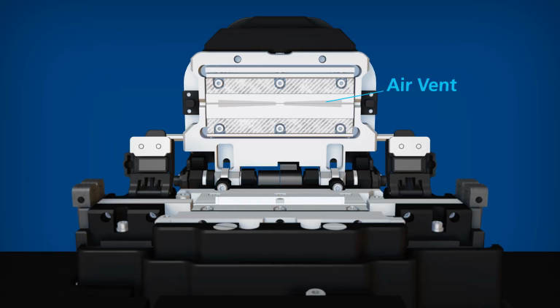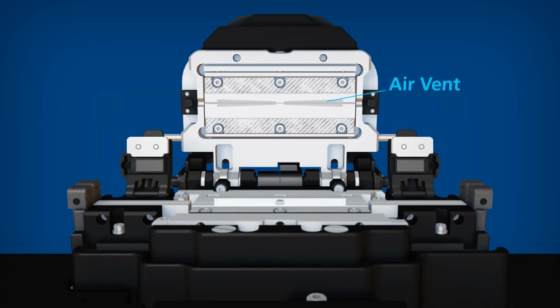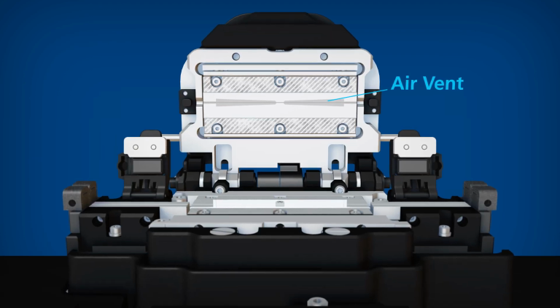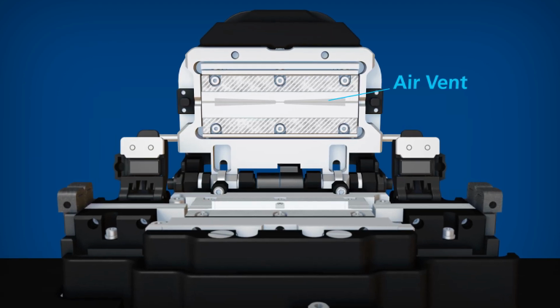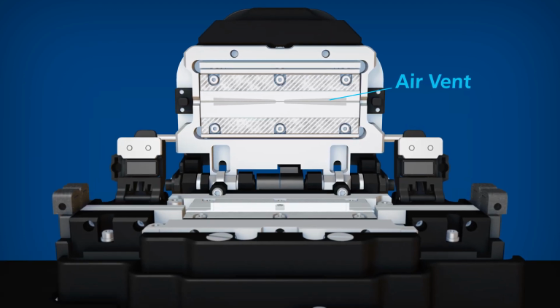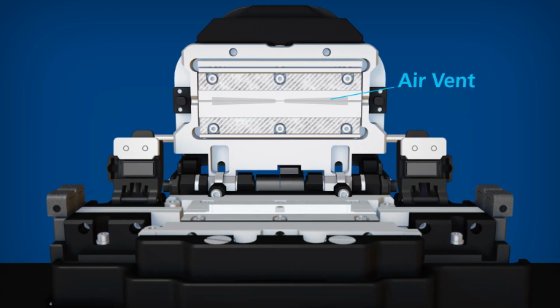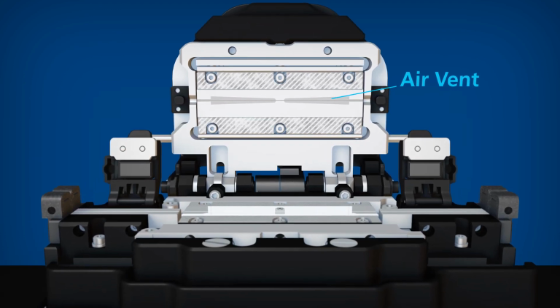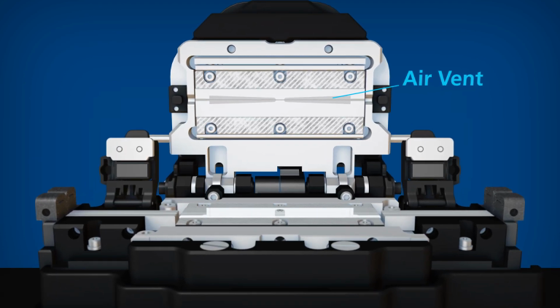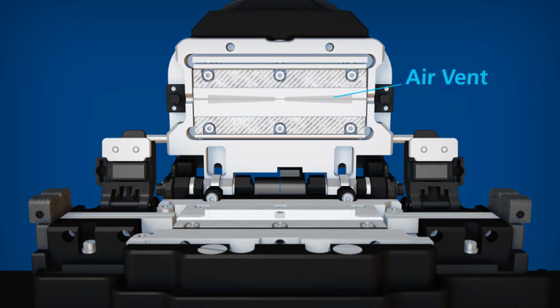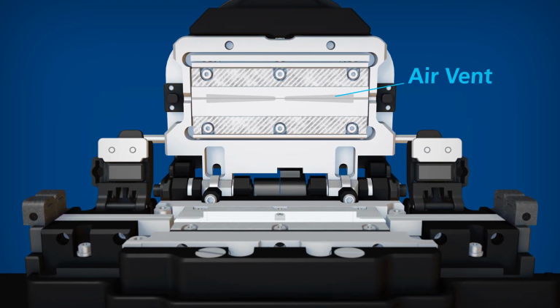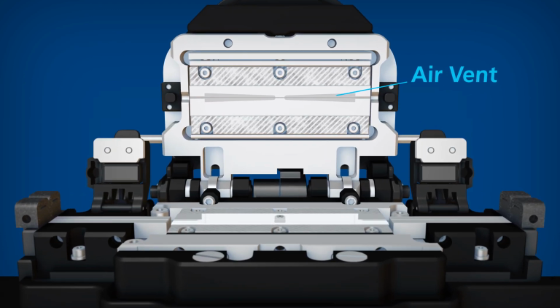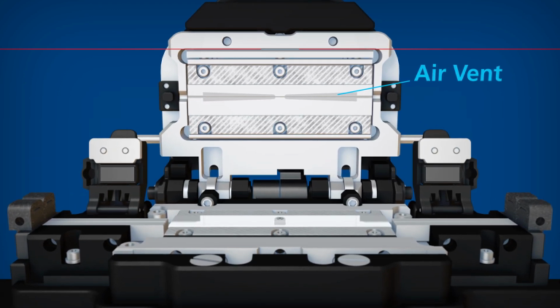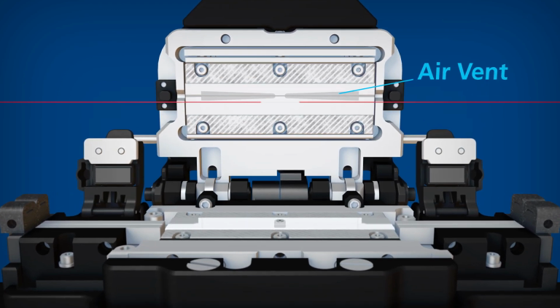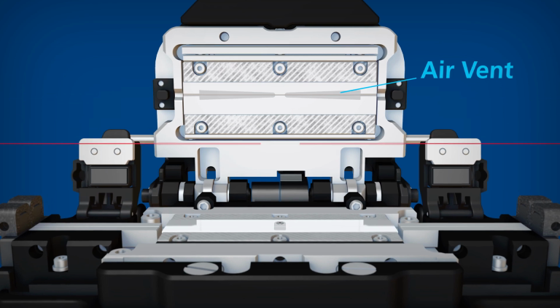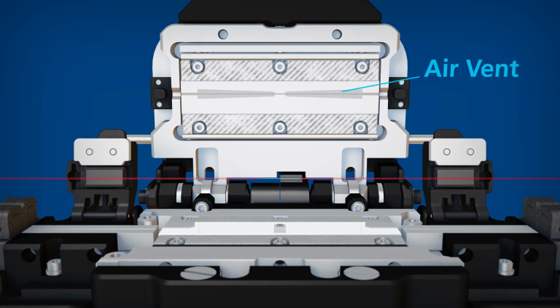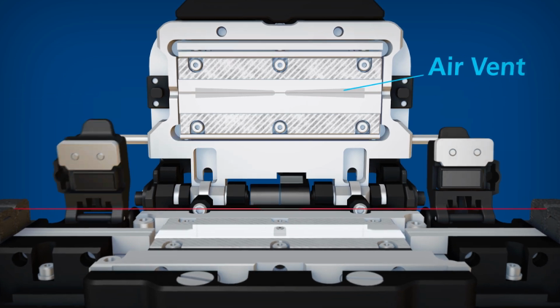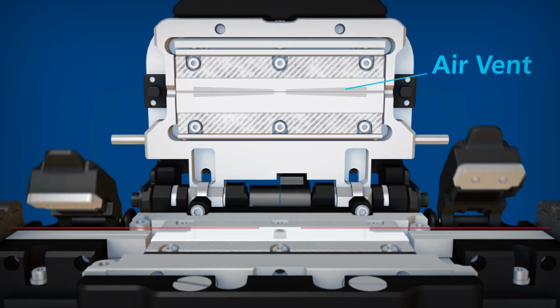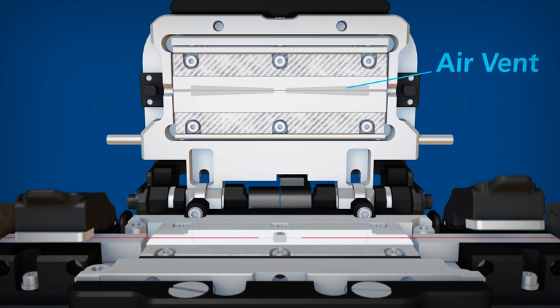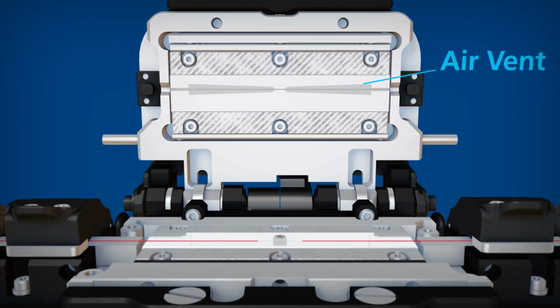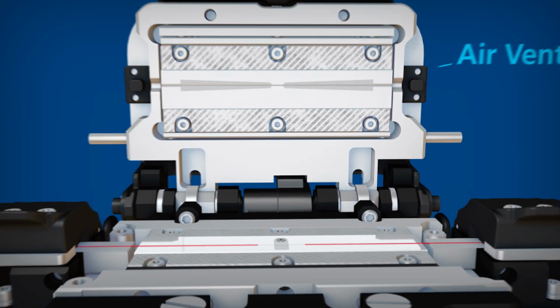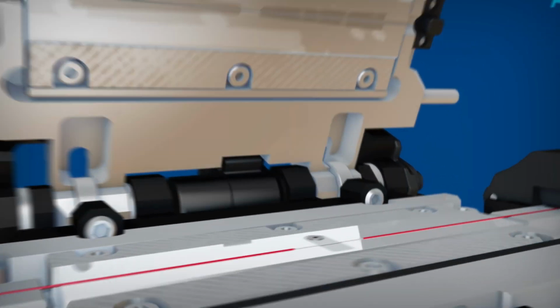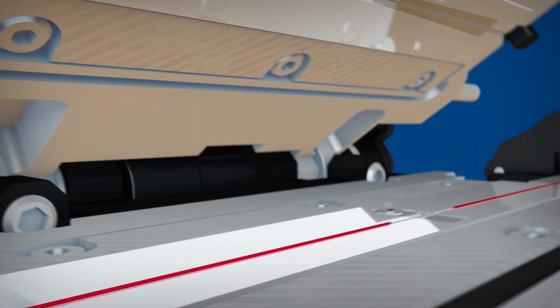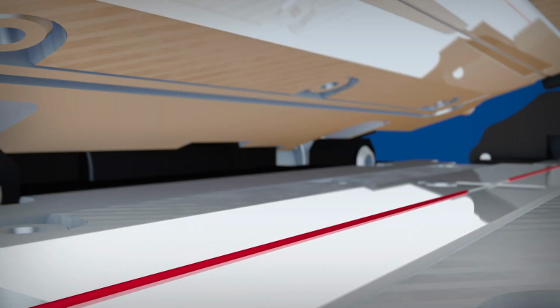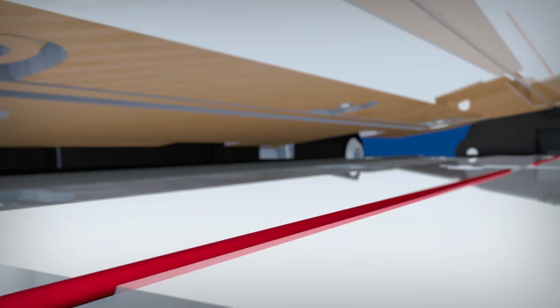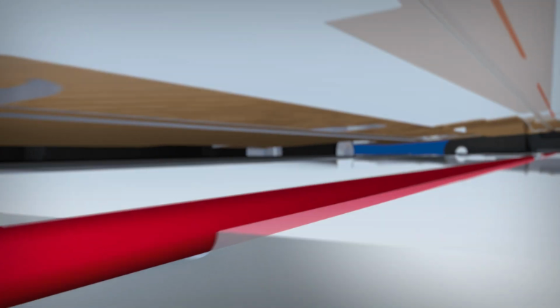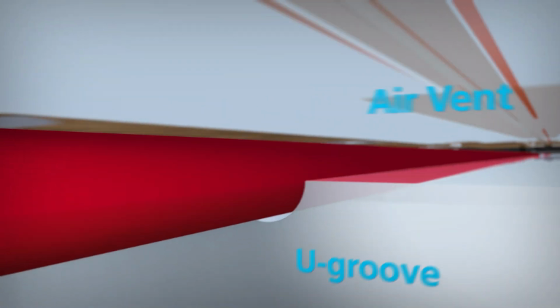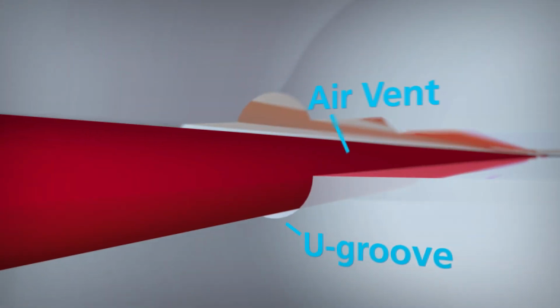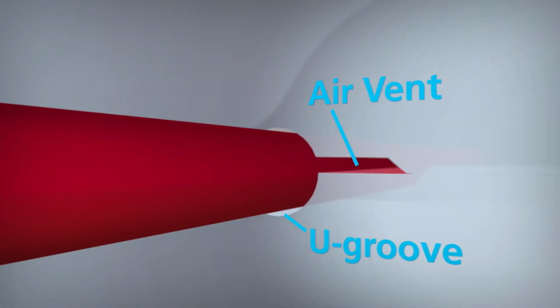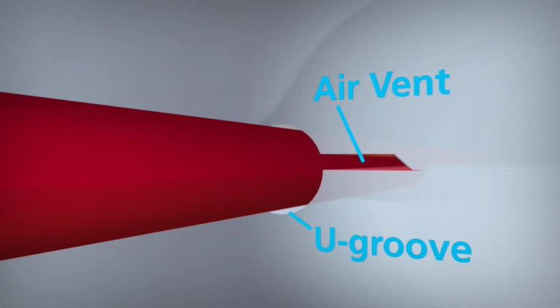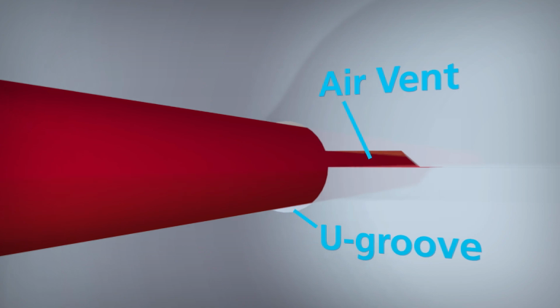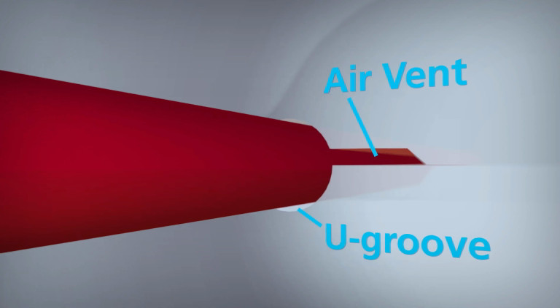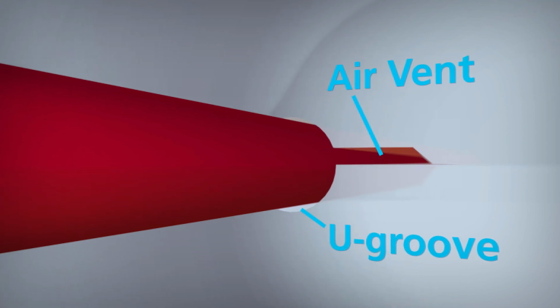The newly designed recoater molds are designed to allow air to escape during the injection process, ensuring faster, more complete coverage of the required recoating regions.